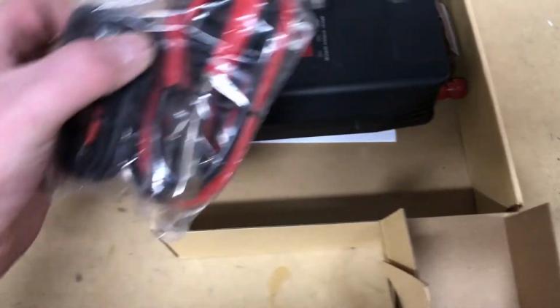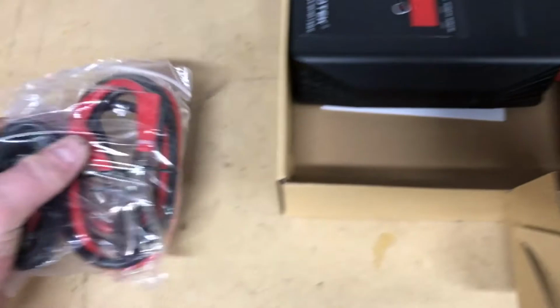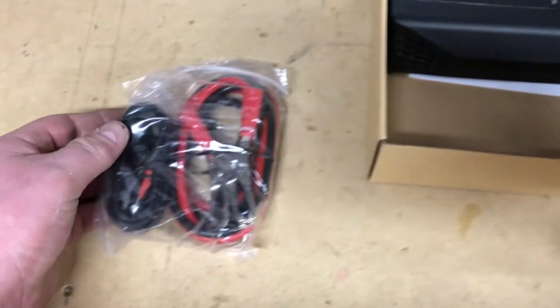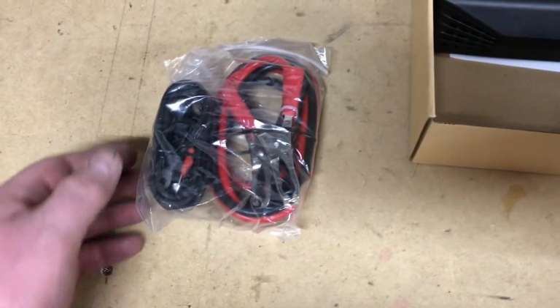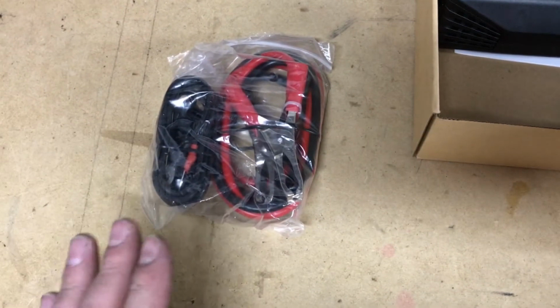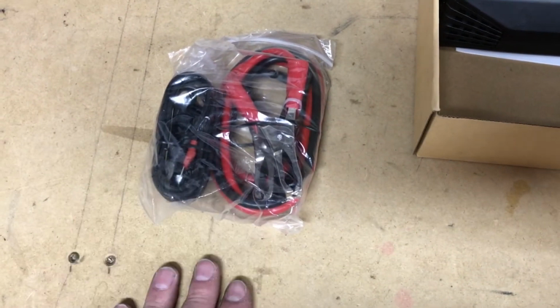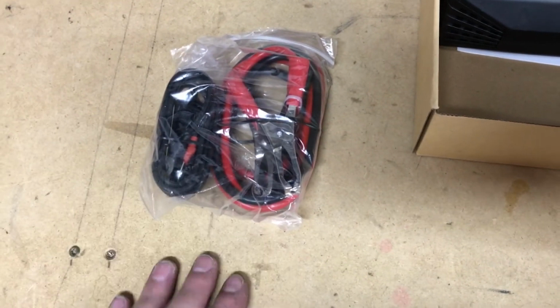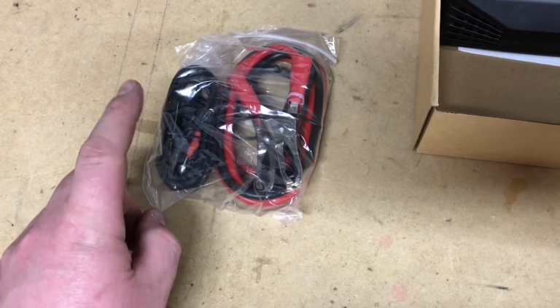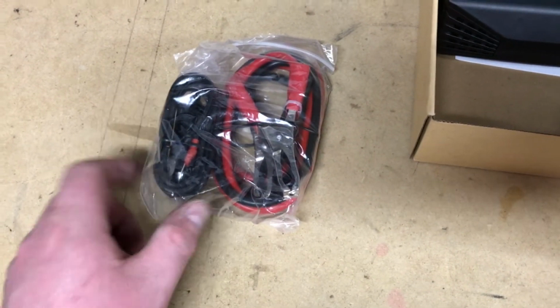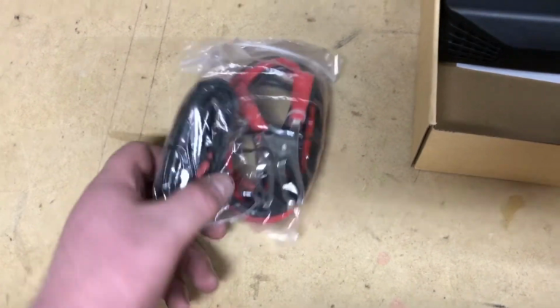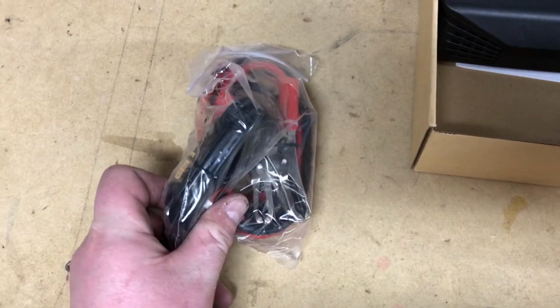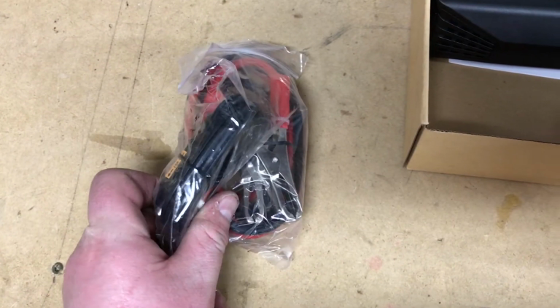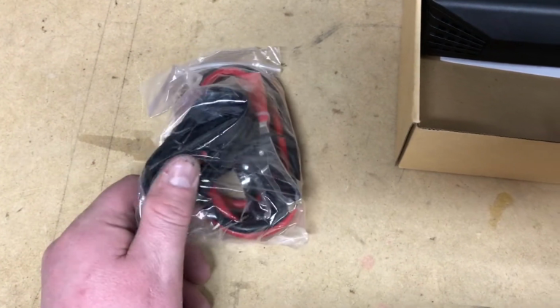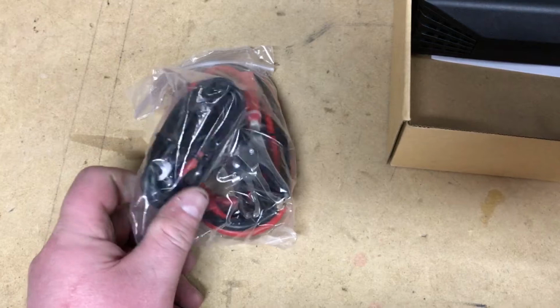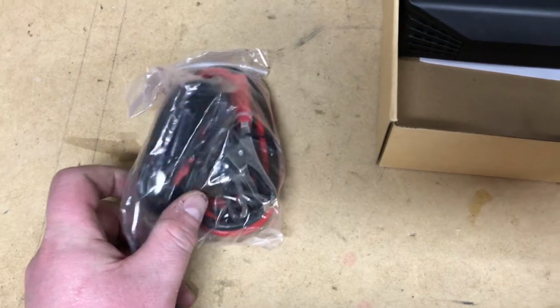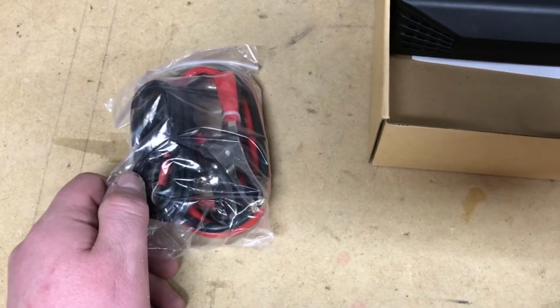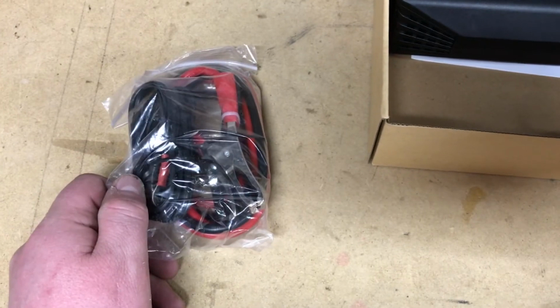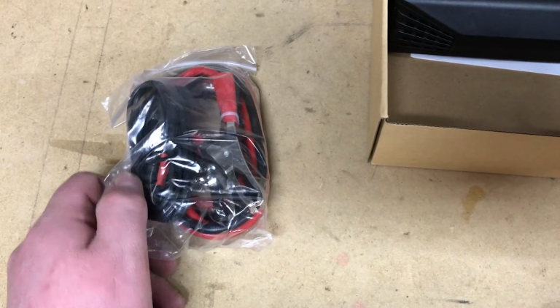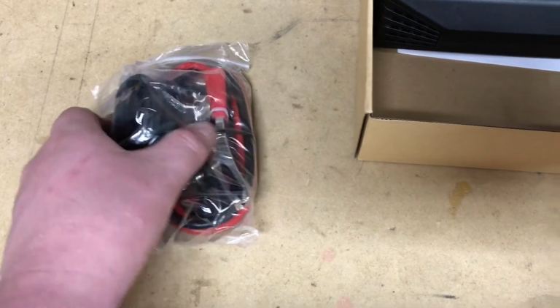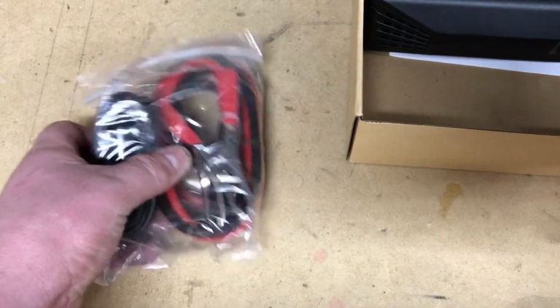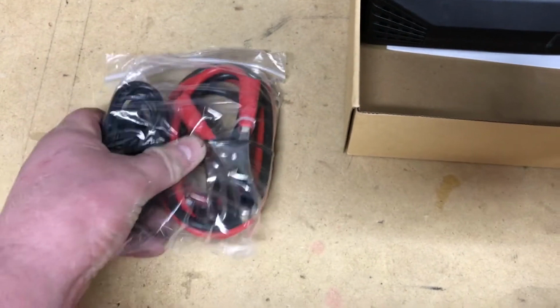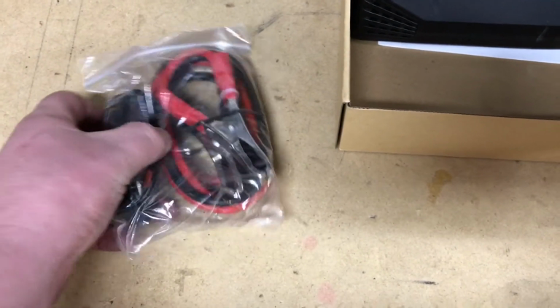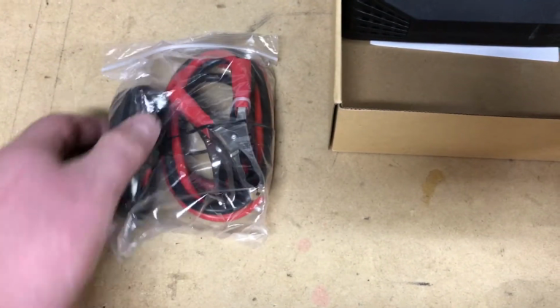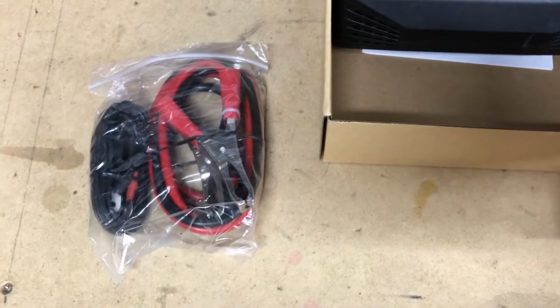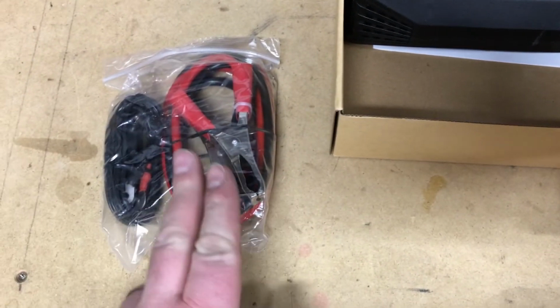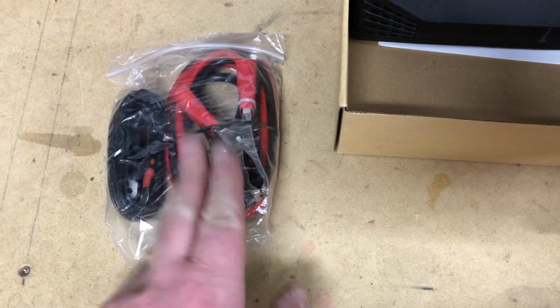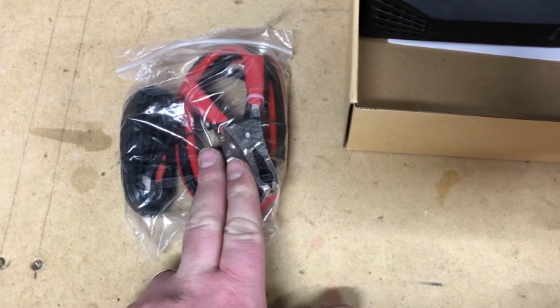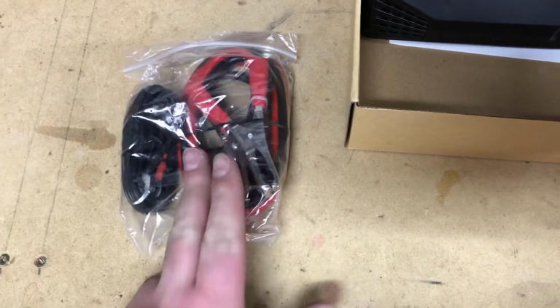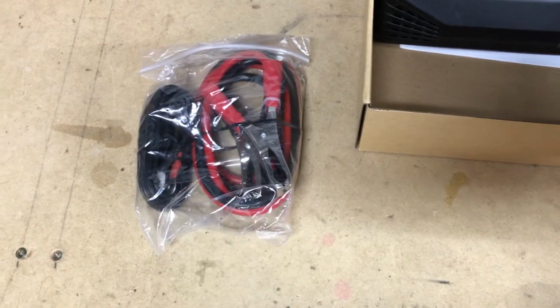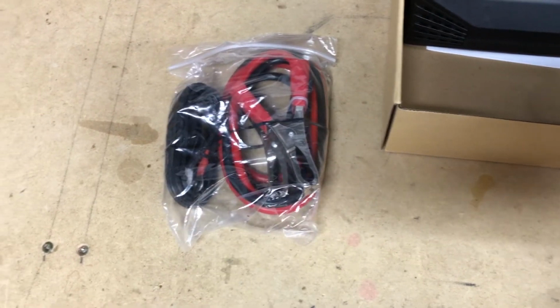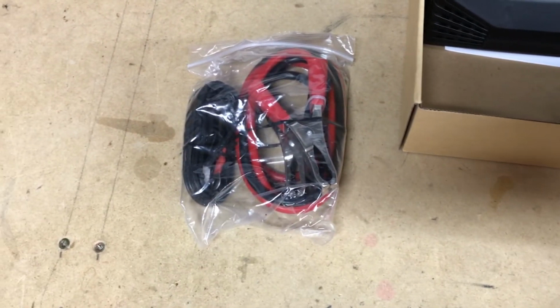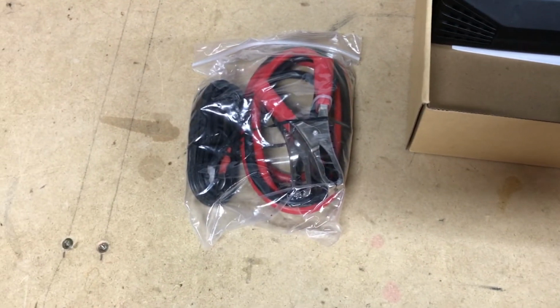So we have our cables. Now it comes with two different setups: you have a cigarette lighter connection for about 0 to 100 watts, and then anything above 100 watts, you're going to want to go directly to the battery, just because it's going to pull more amps.